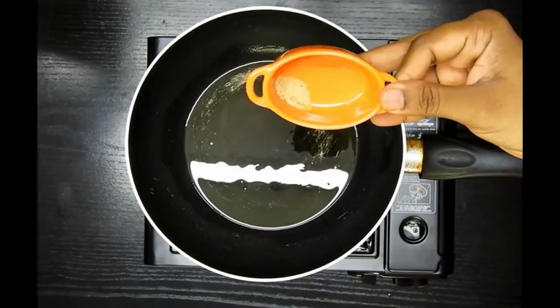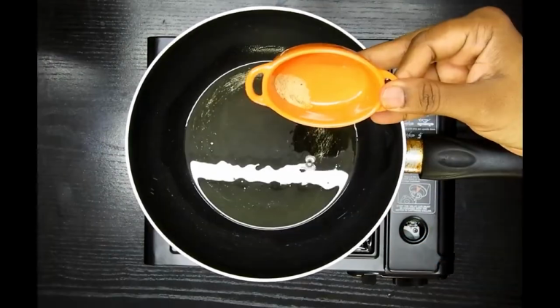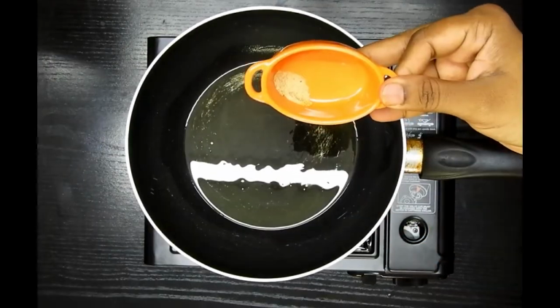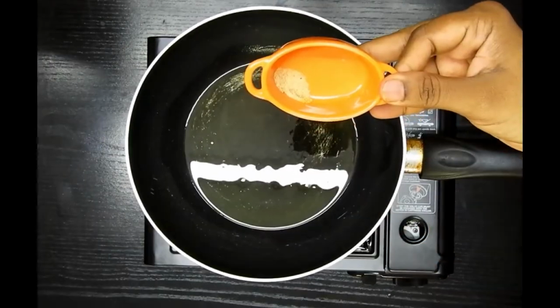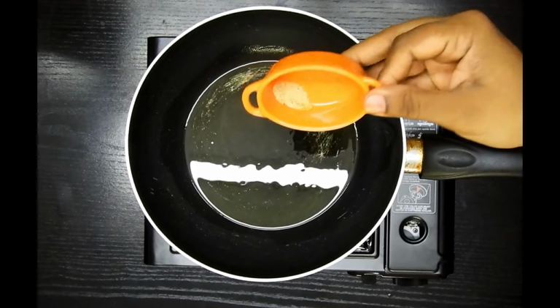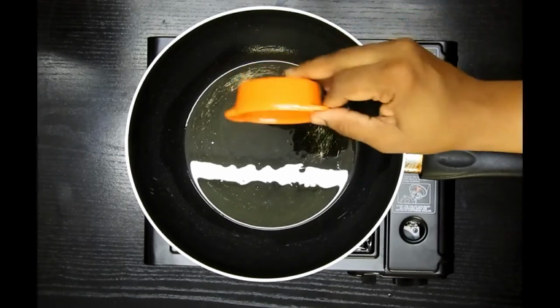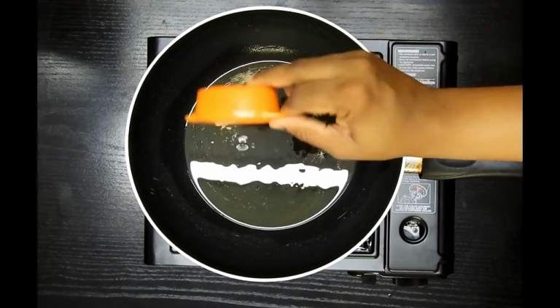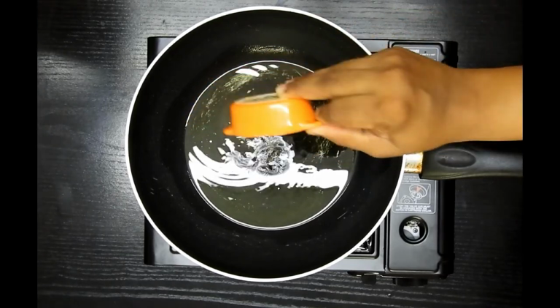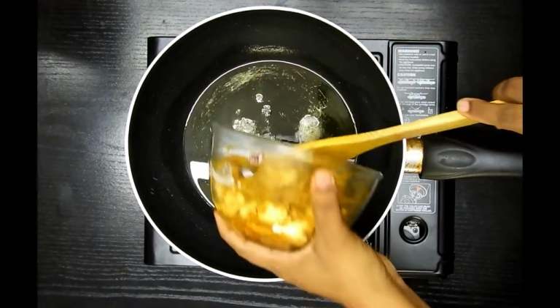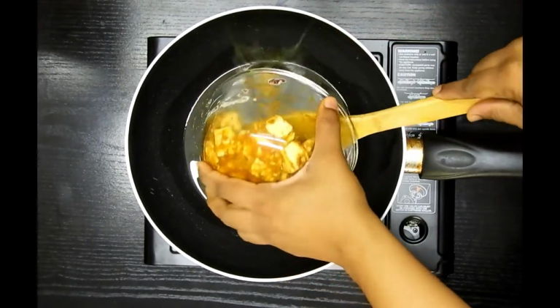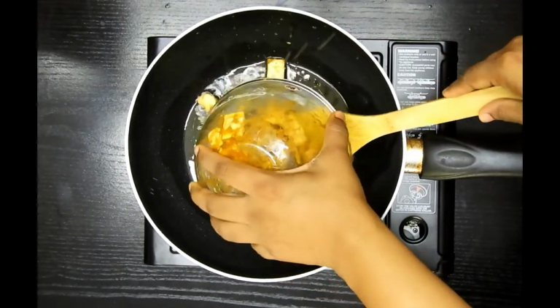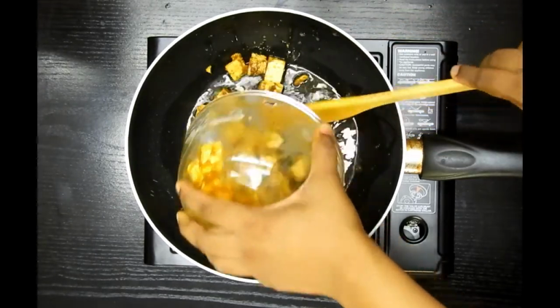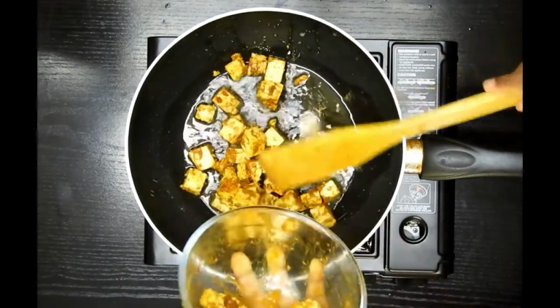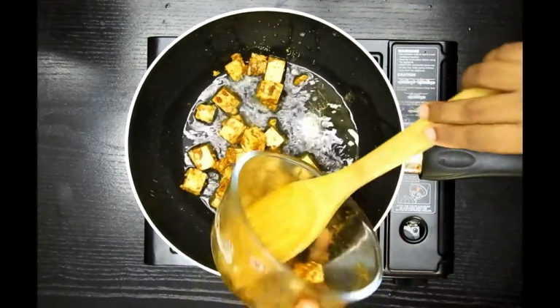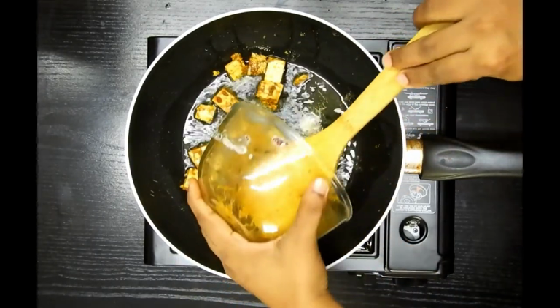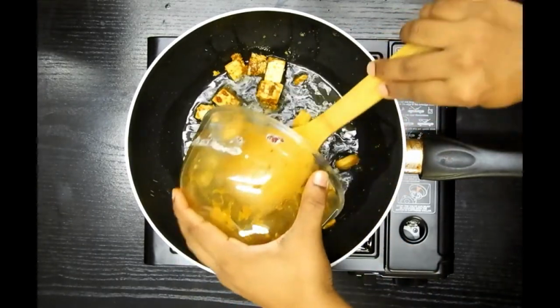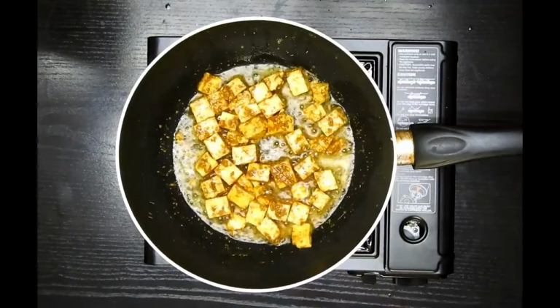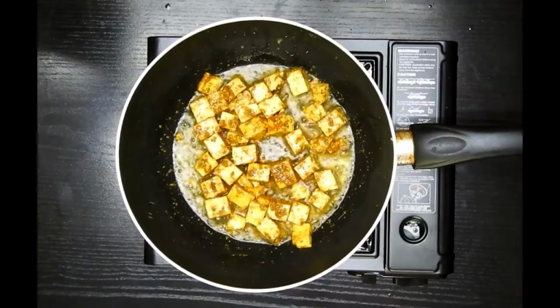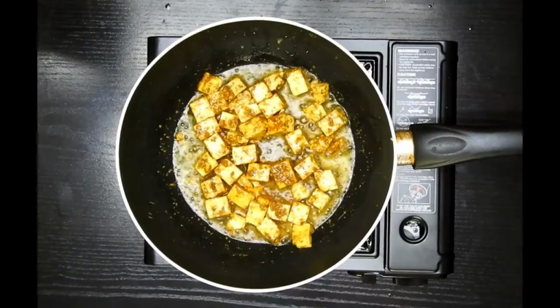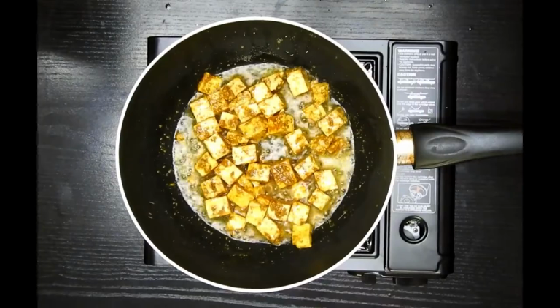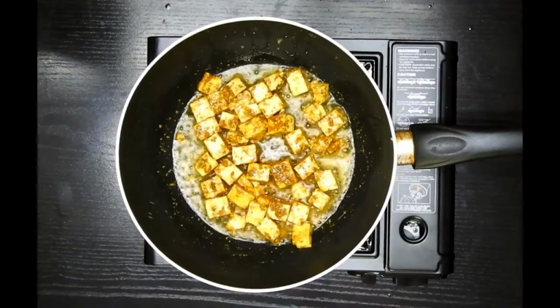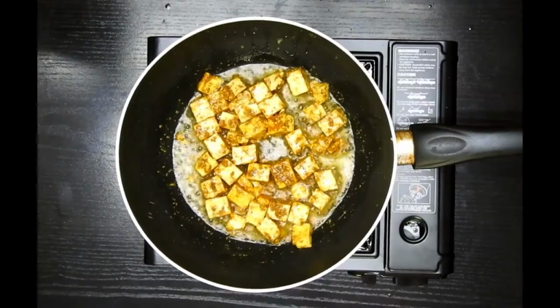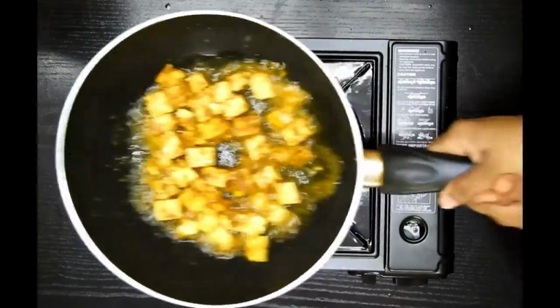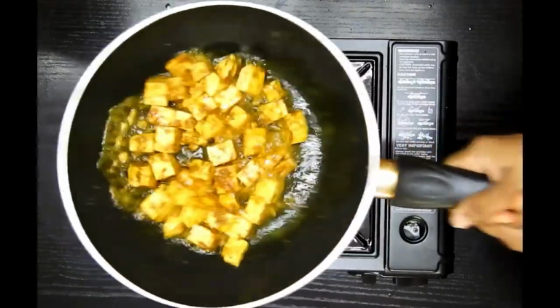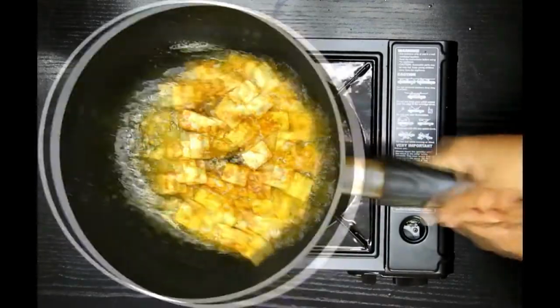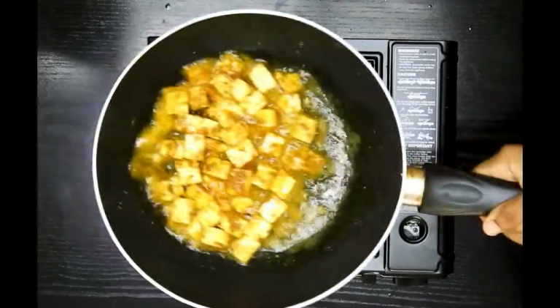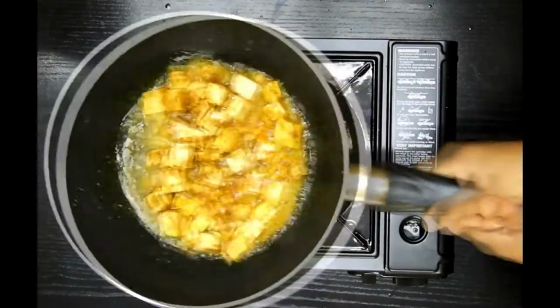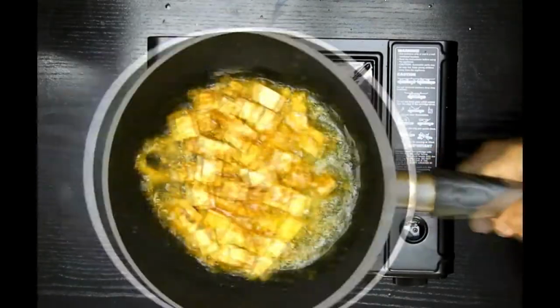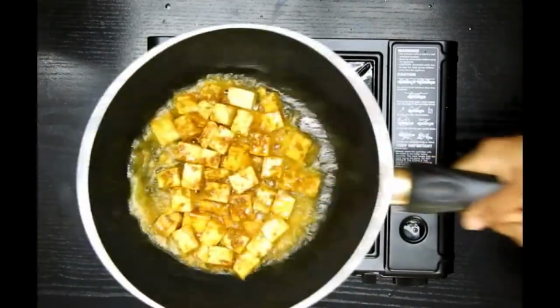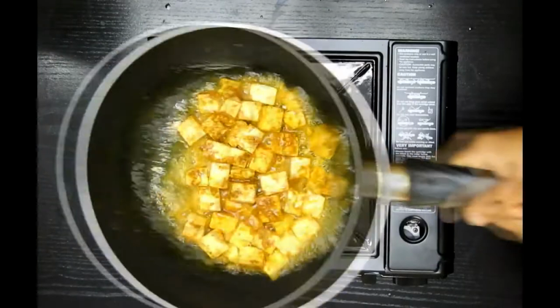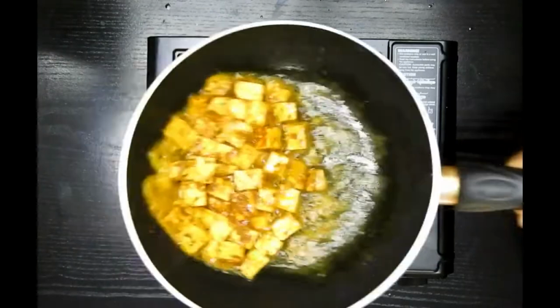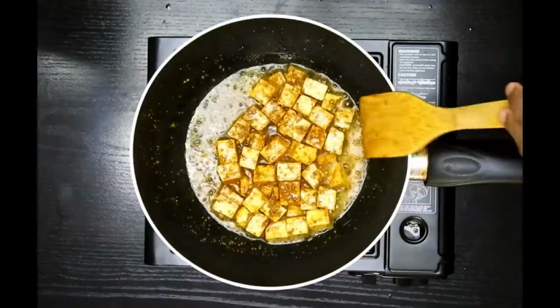I'll add about one to two teaspoons of oil with one teaspoon of ghee and just a pinch of asafoetida. Then add the marinated paneer and cook well until the rawness of the masalas is gone.